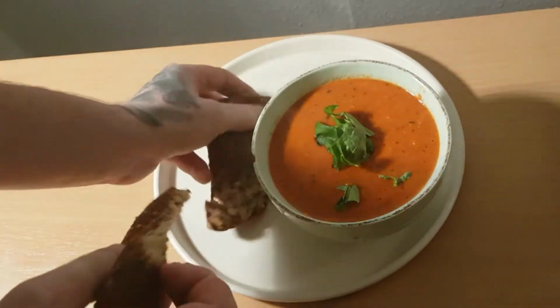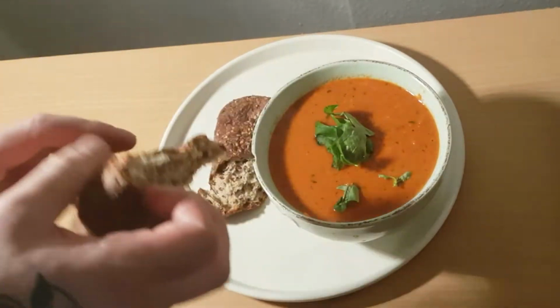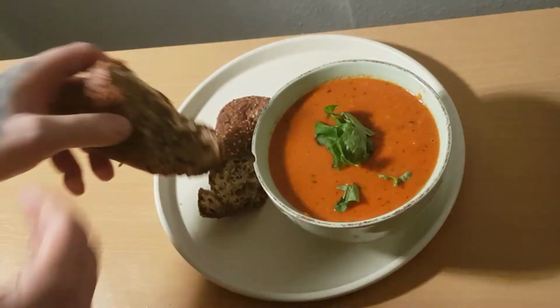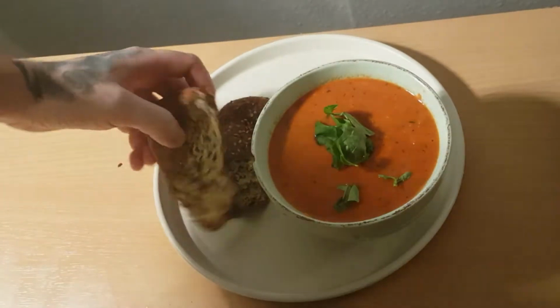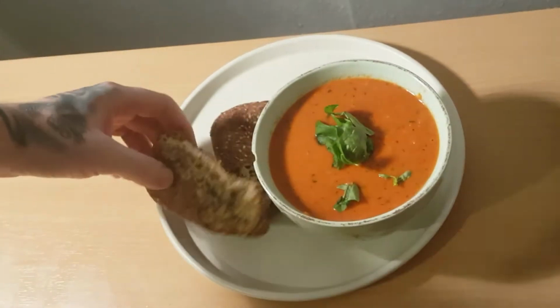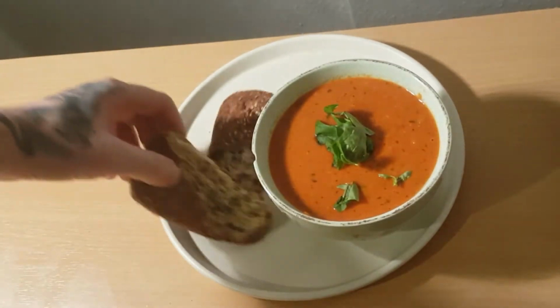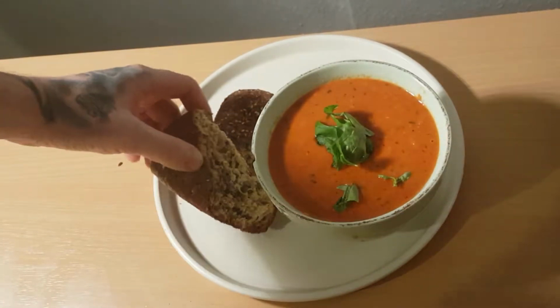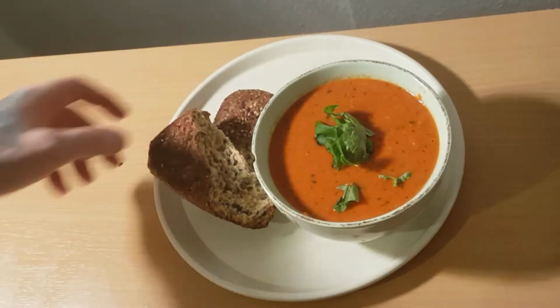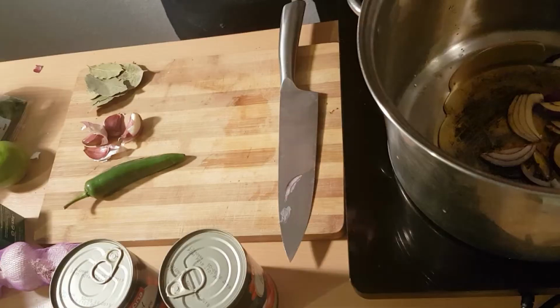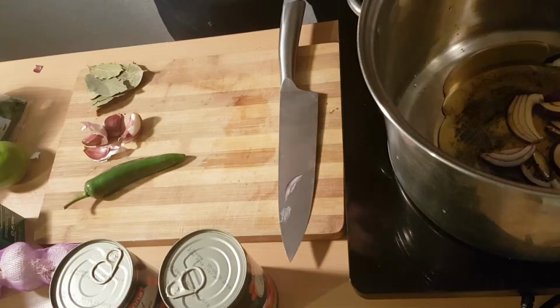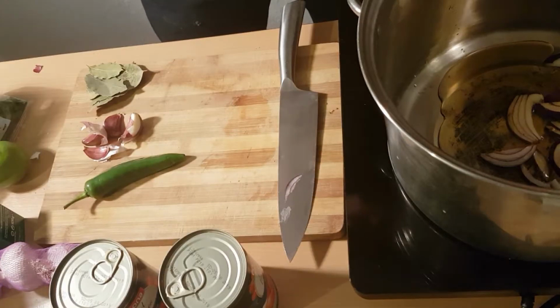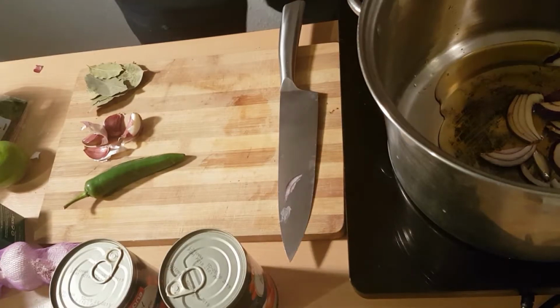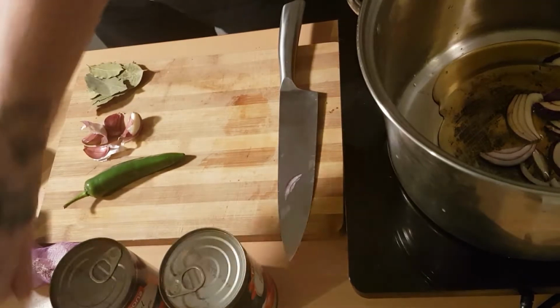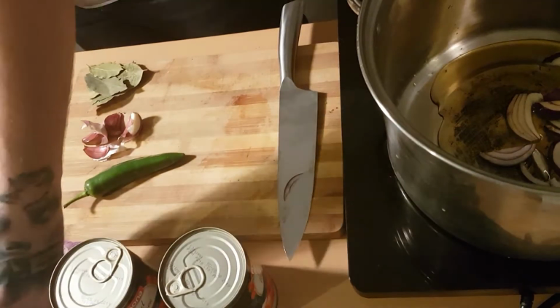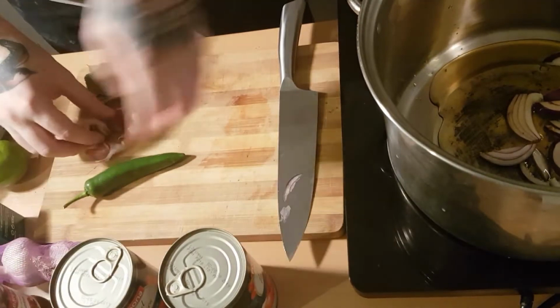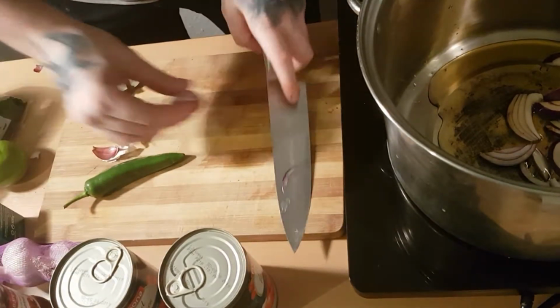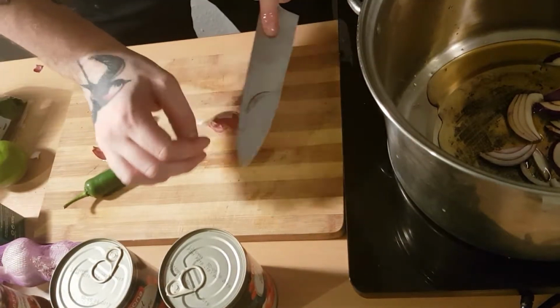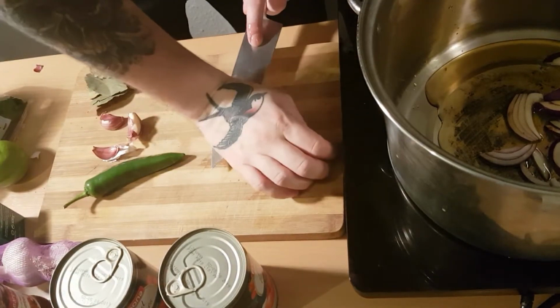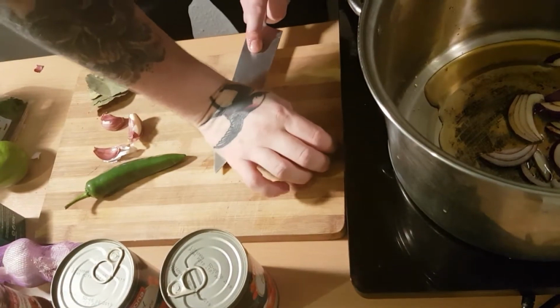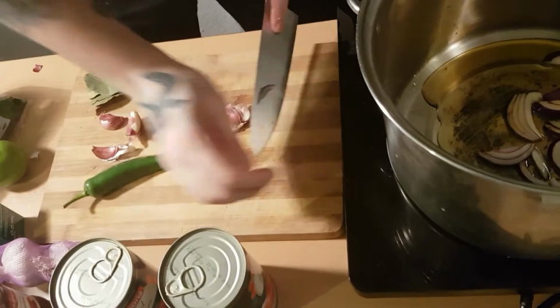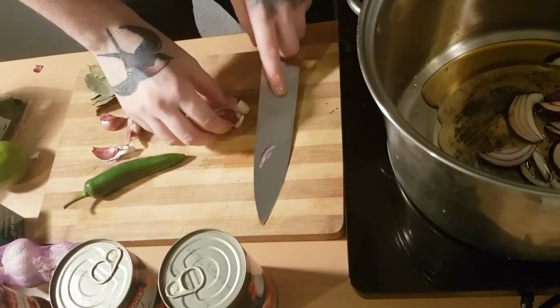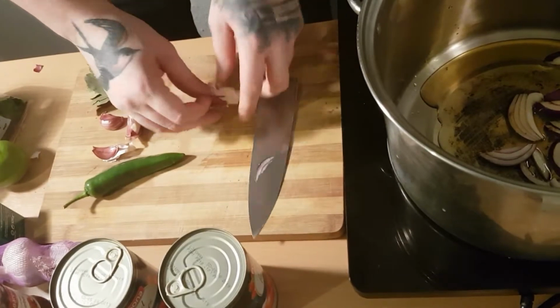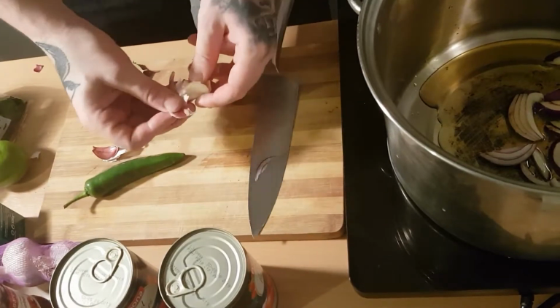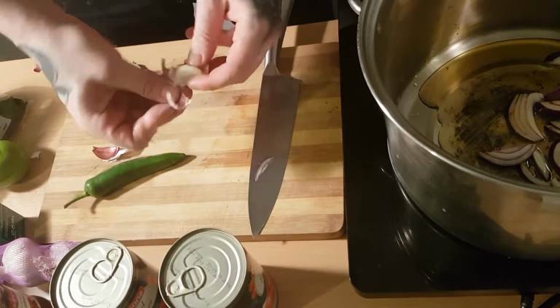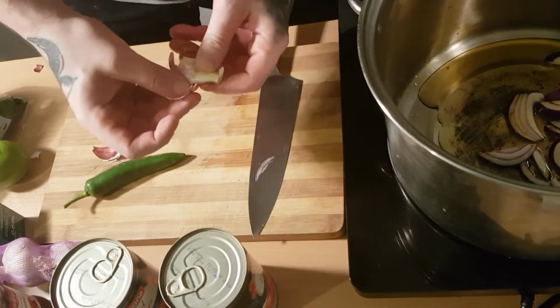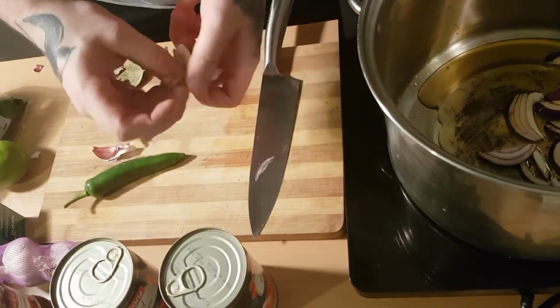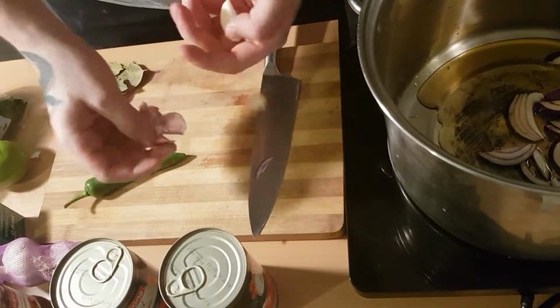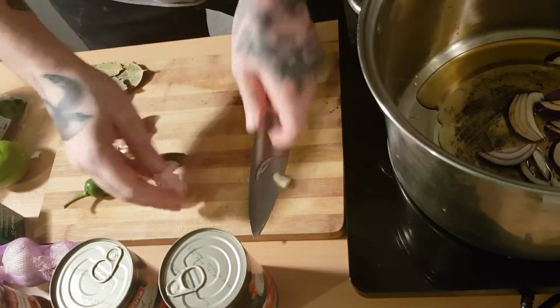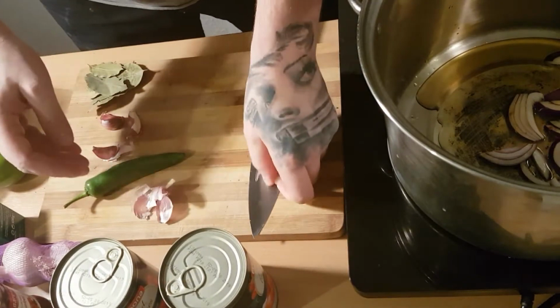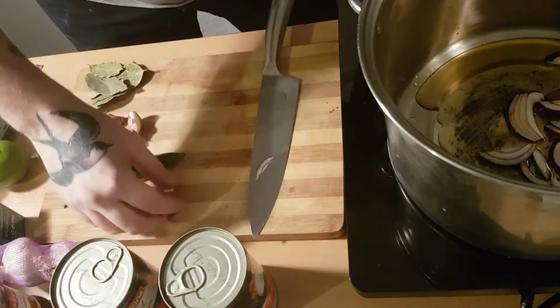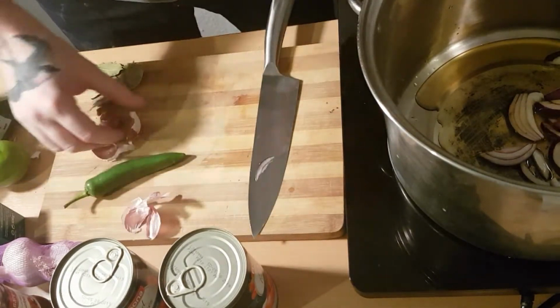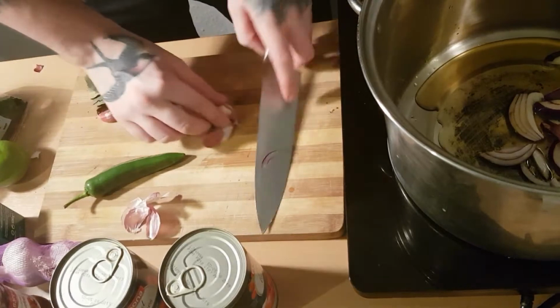First of all you want to slice some onions and just put them in a pan. You want to take a little bit of oil from some sun-dried tomatoes and just pour that in the pan and fry the onions and the garlic in the oil. It's got great flavour in it so let's not waste it.